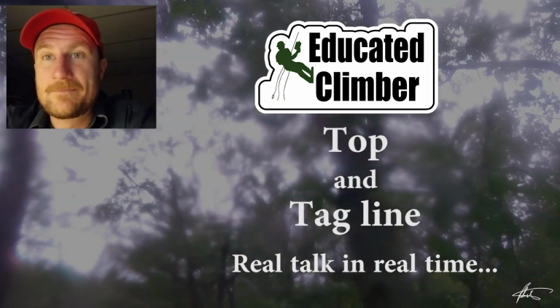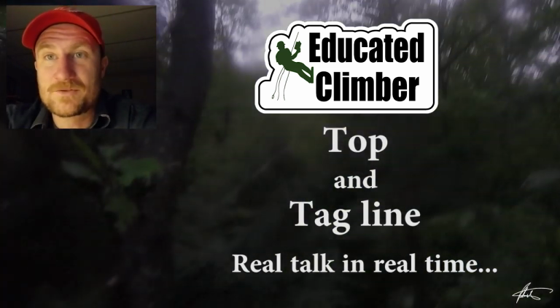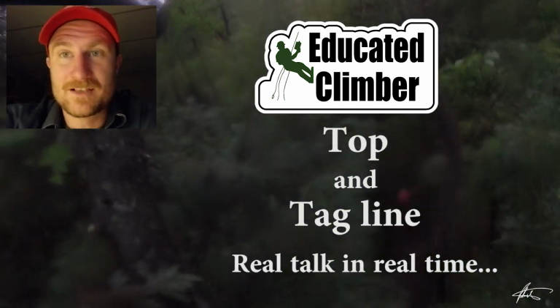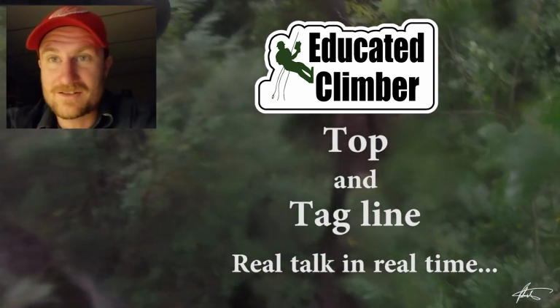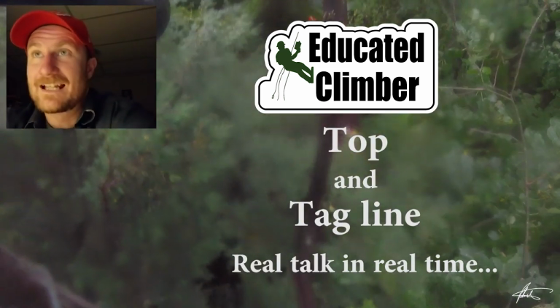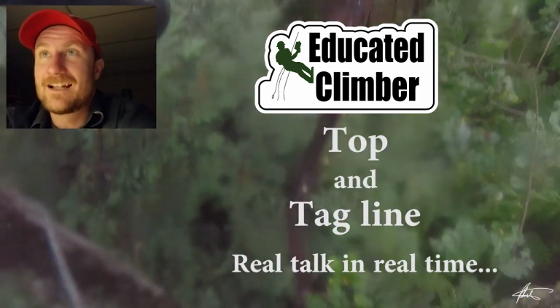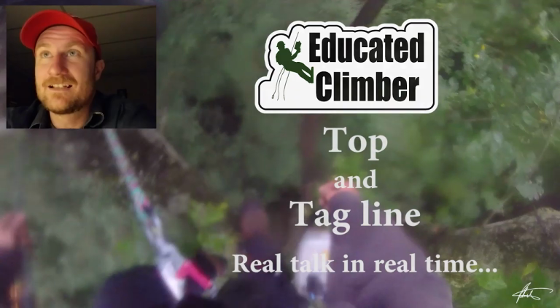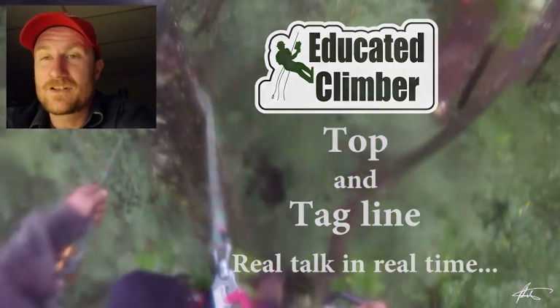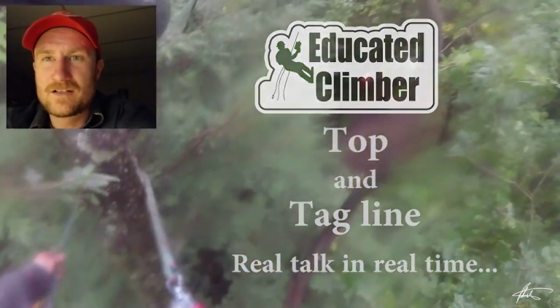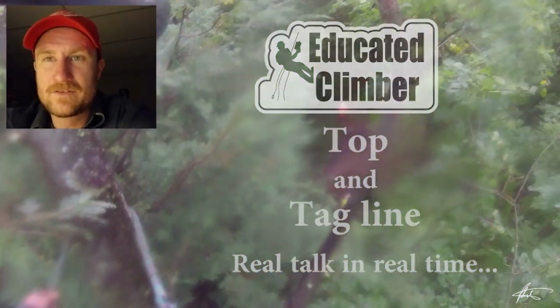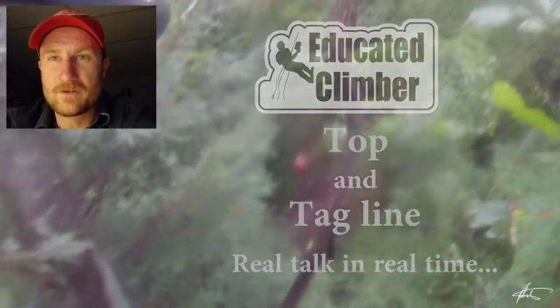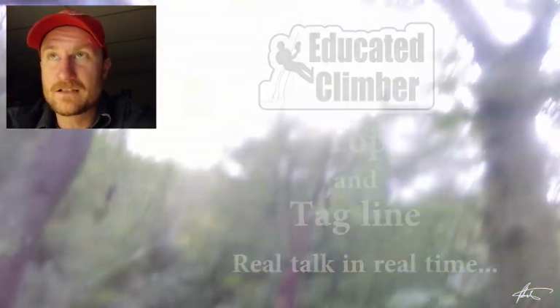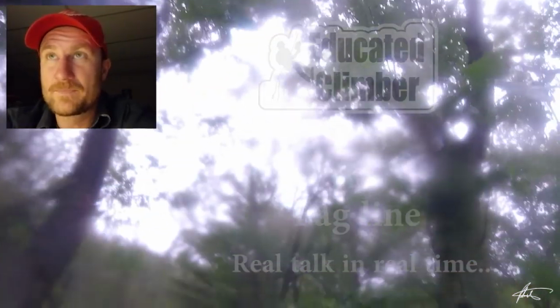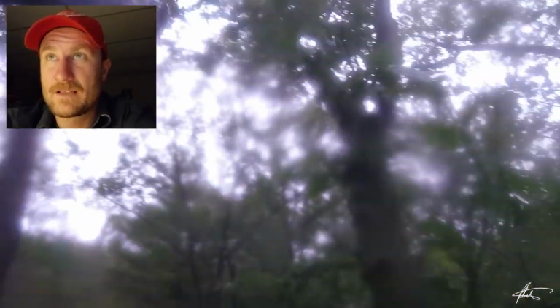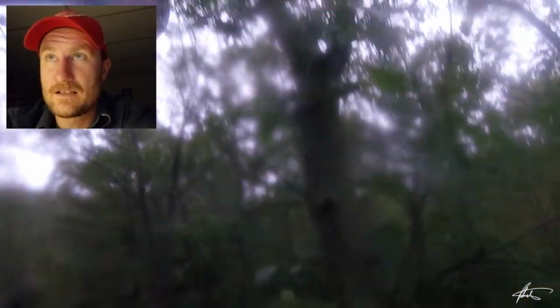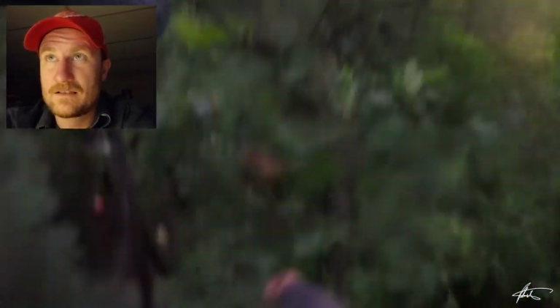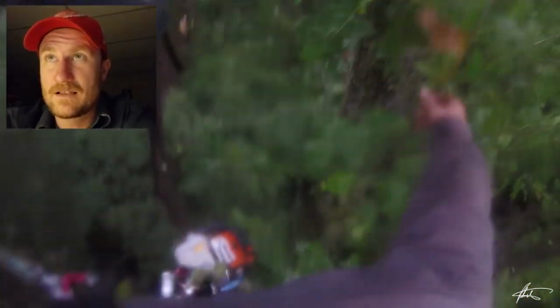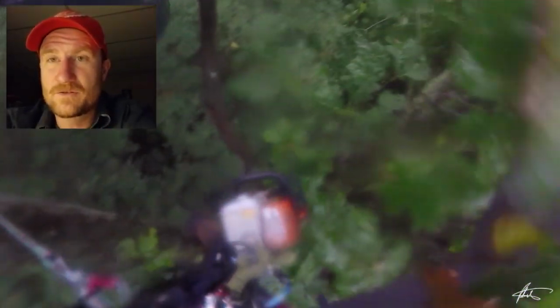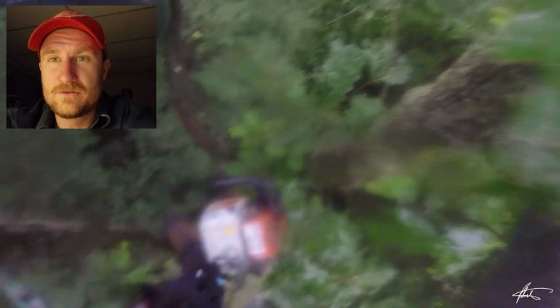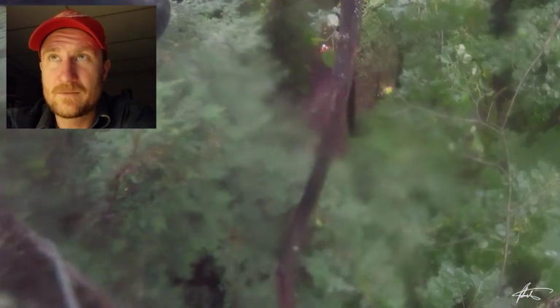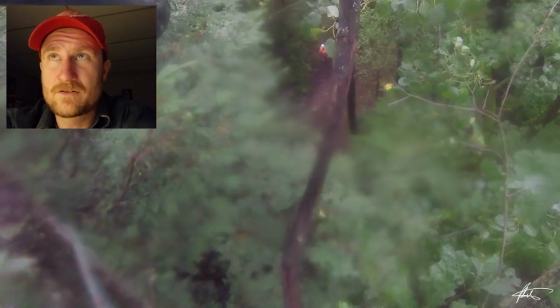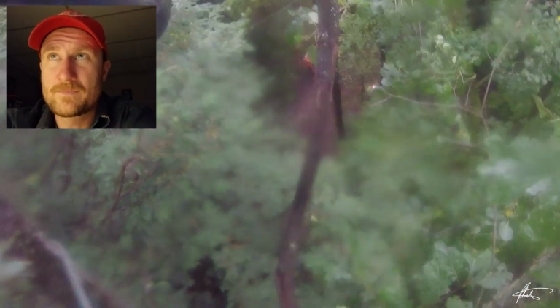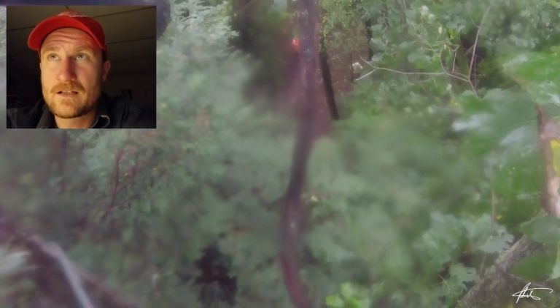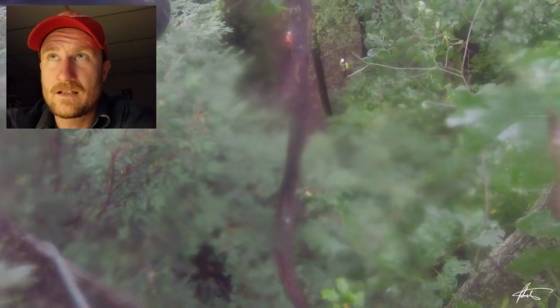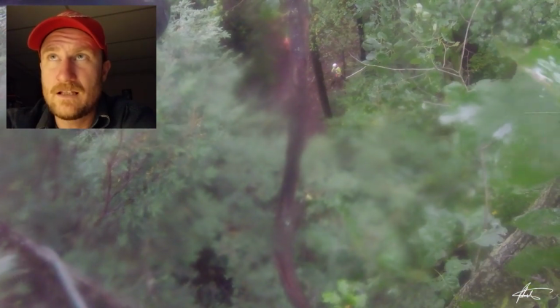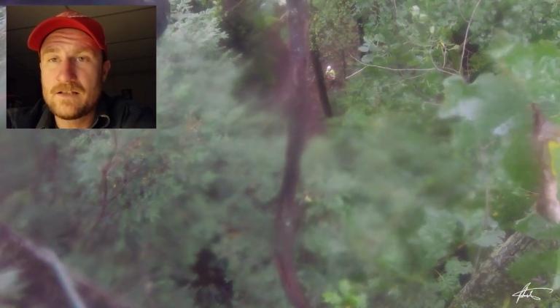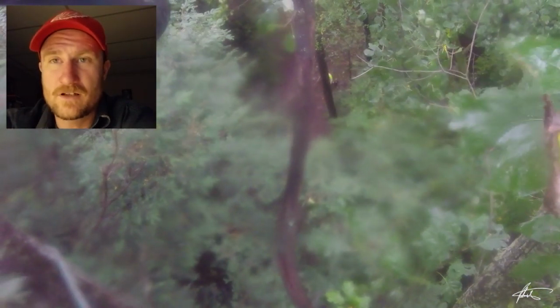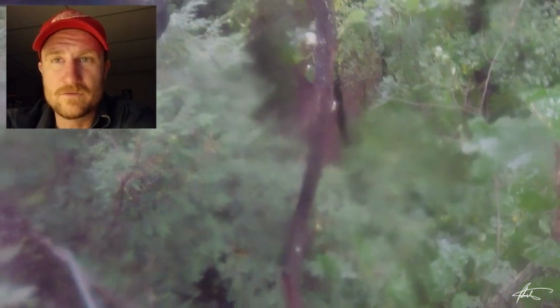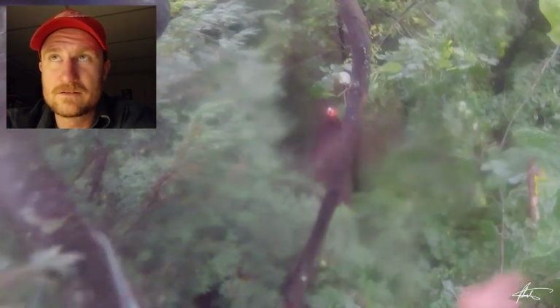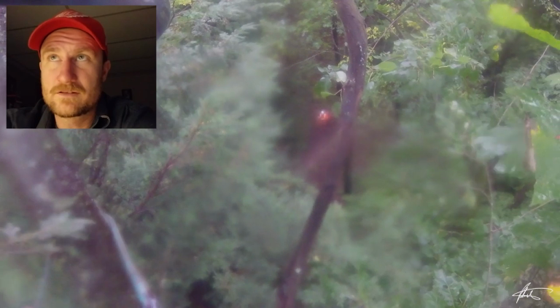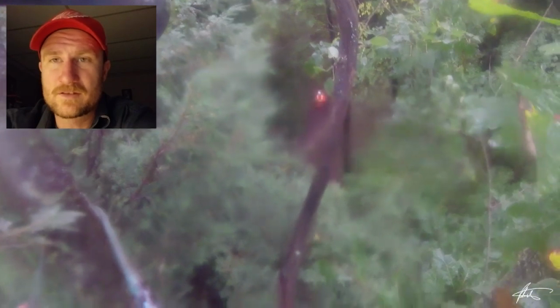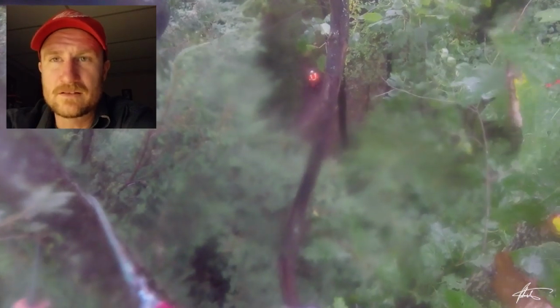Hey, what's going on, Climber Nation. Trying out a bit of a different format here — we're going to be showing you helmet cam footage and then just talking over it to try and explain things.